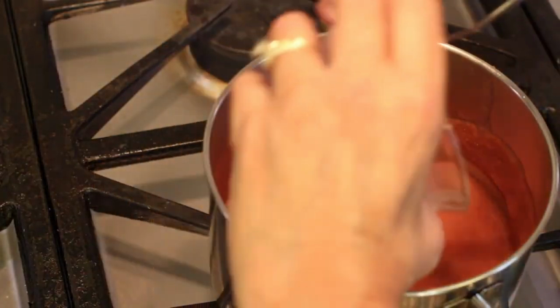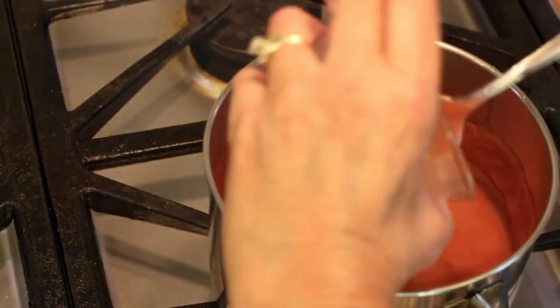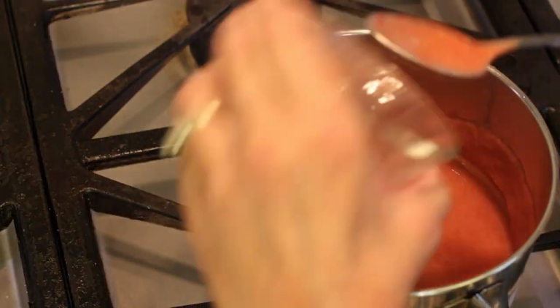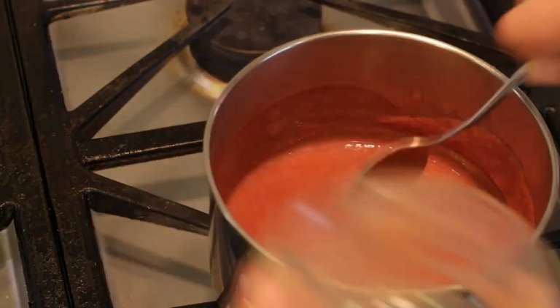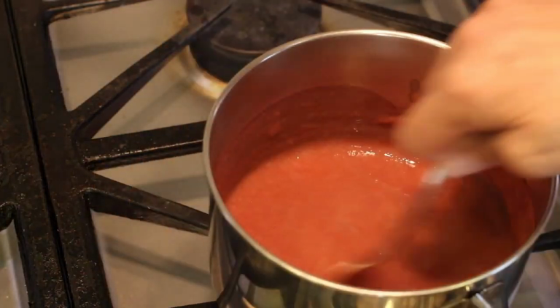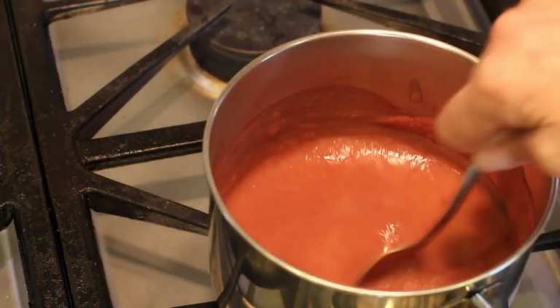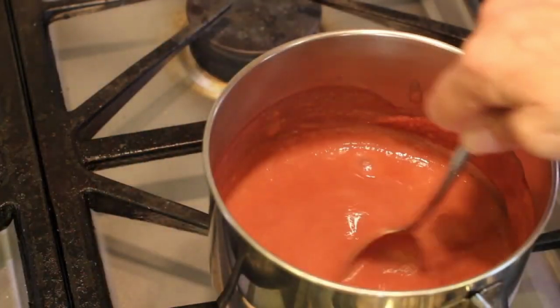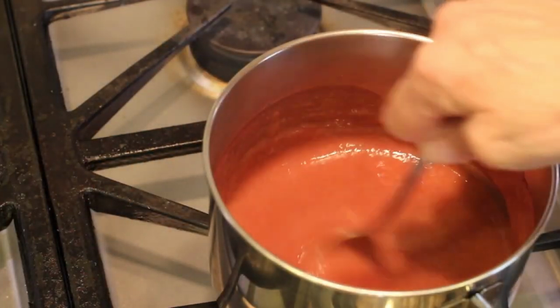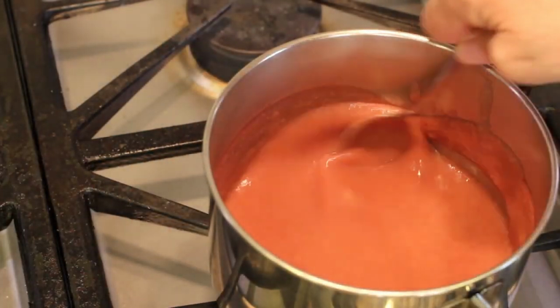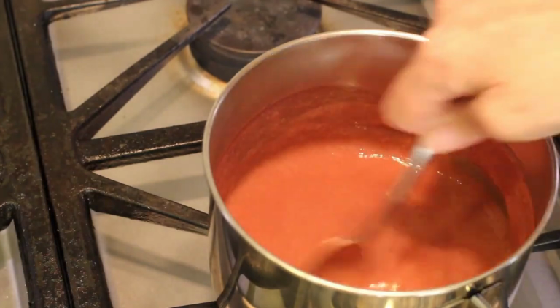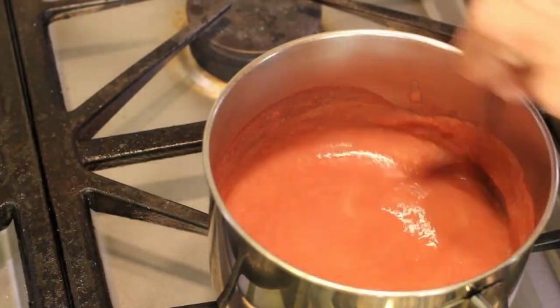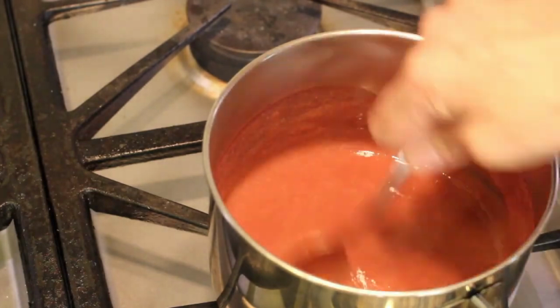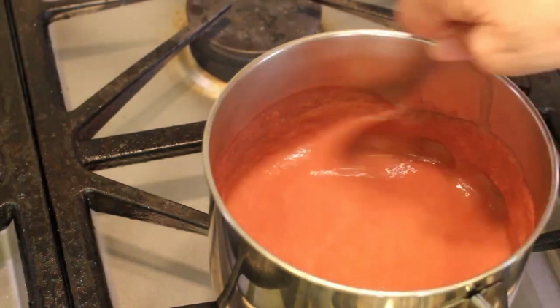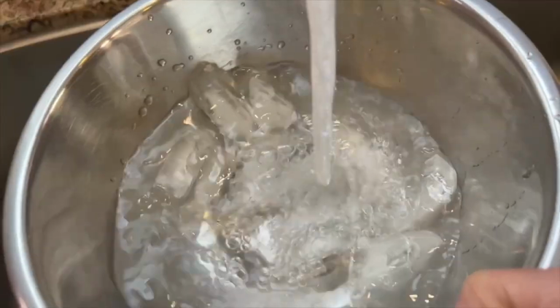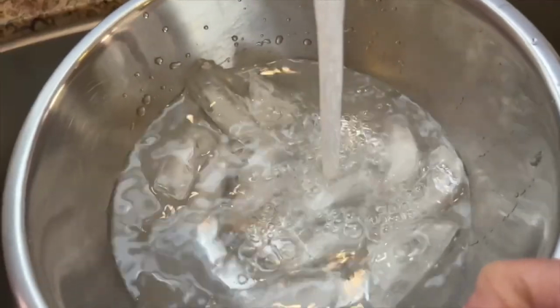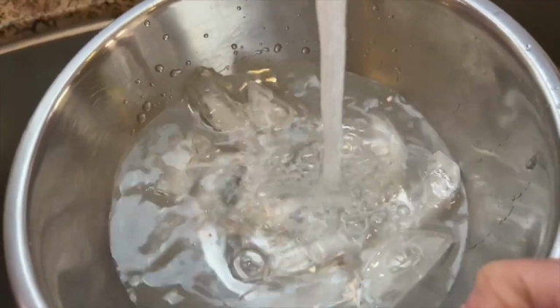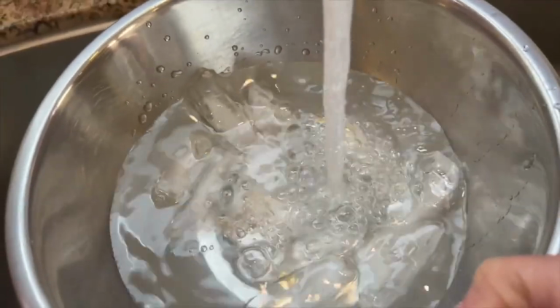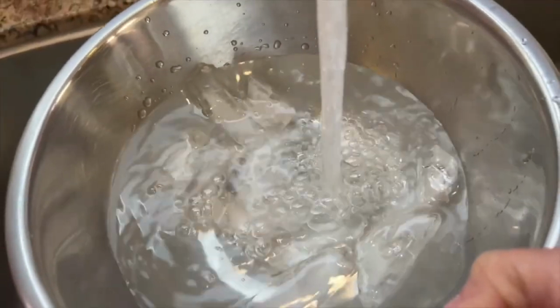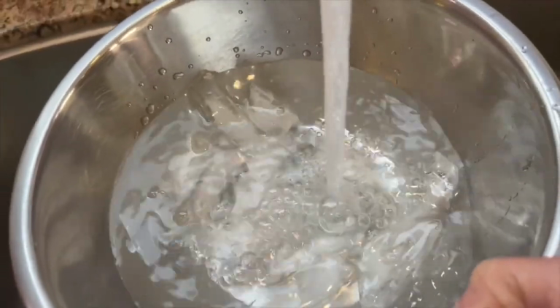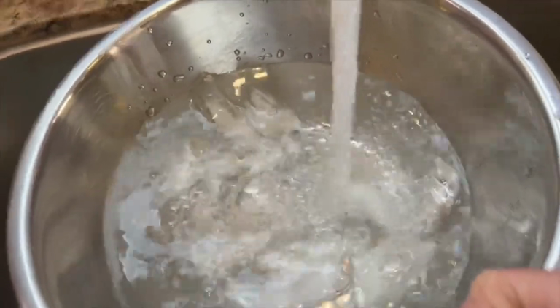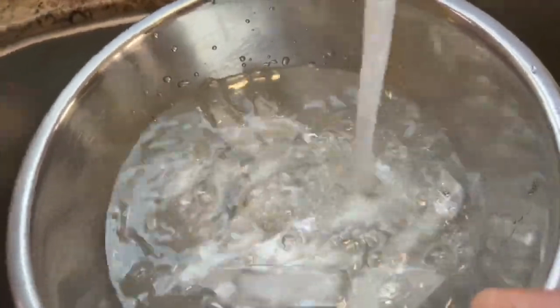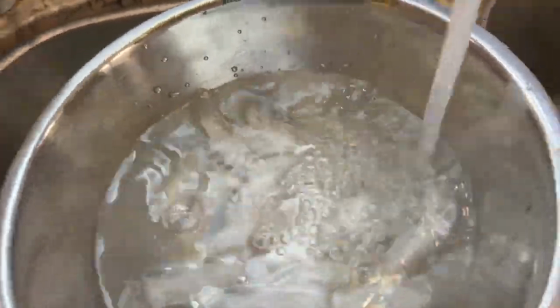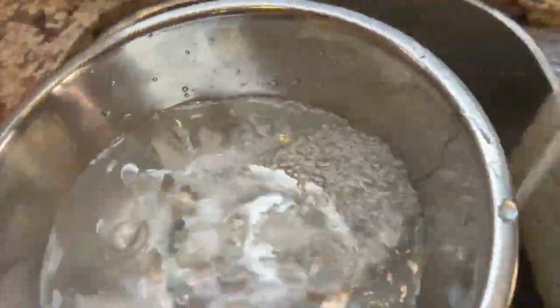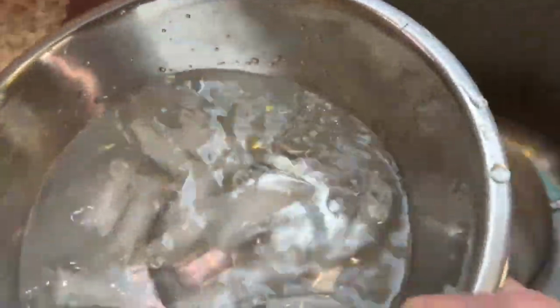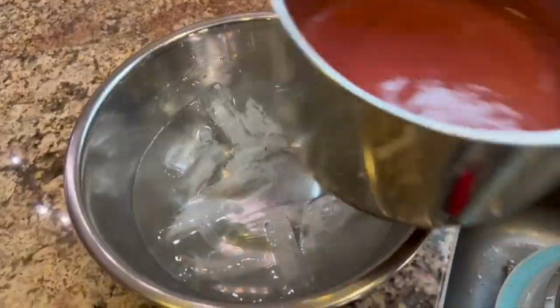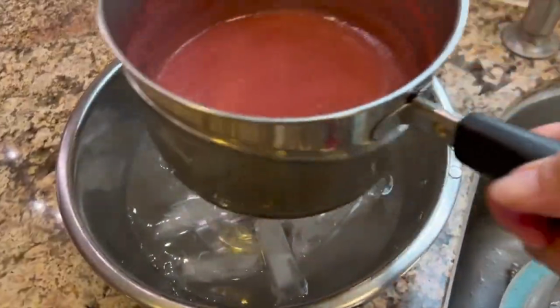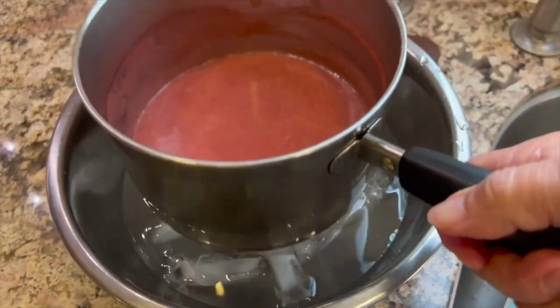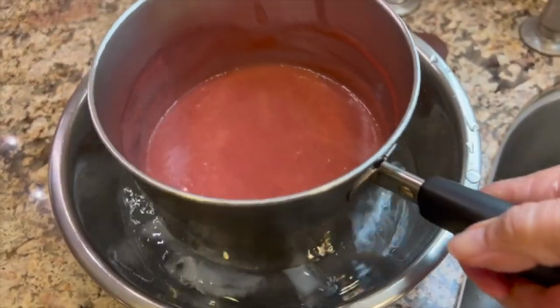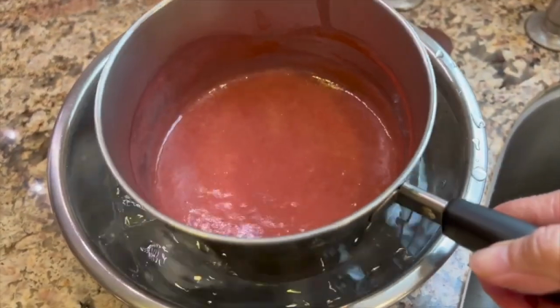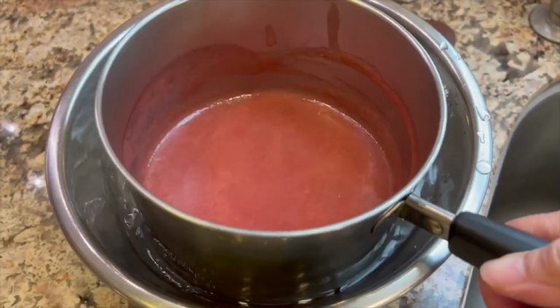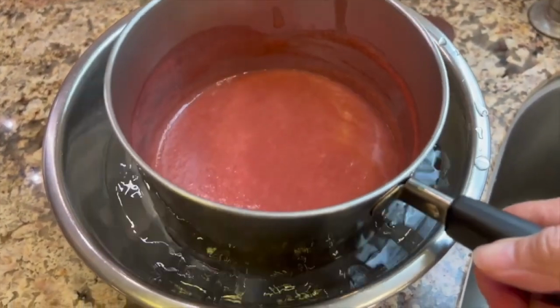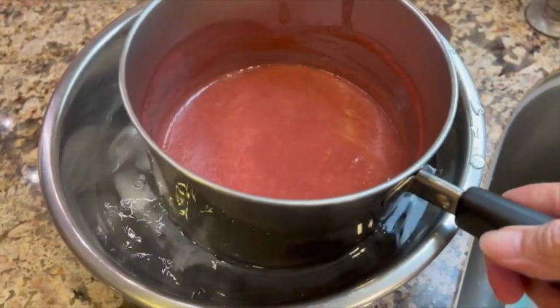We'll stir that back into the pot, and then we'll let this cool. The quickest way to cool it down is by filling a pot with some ice water and putting the hot pan in the ice.